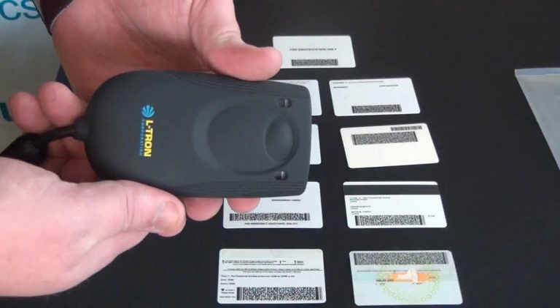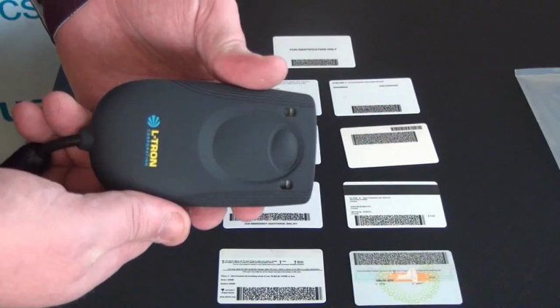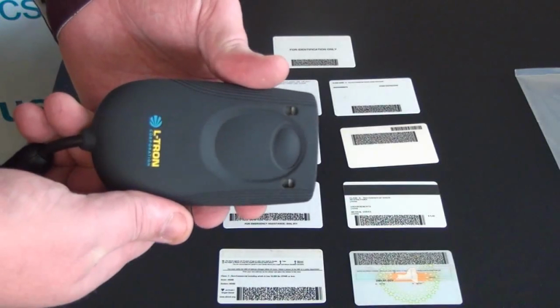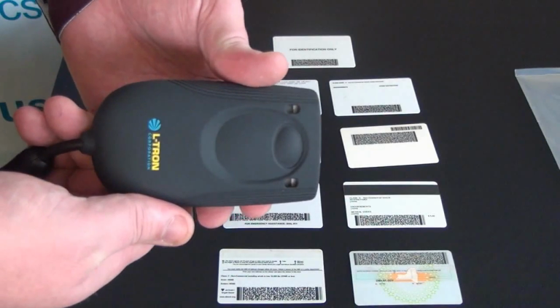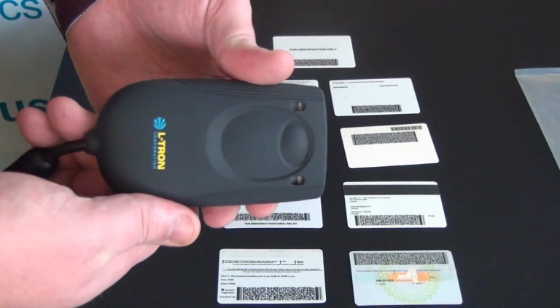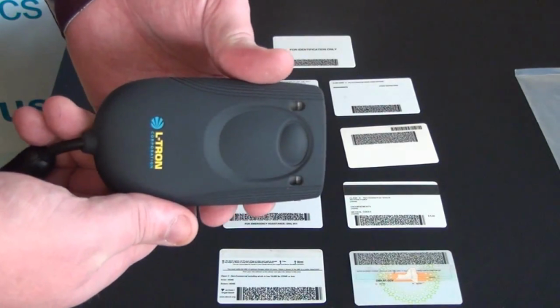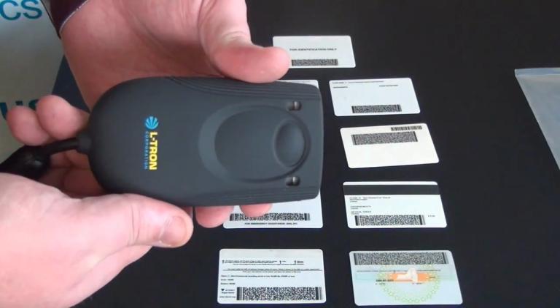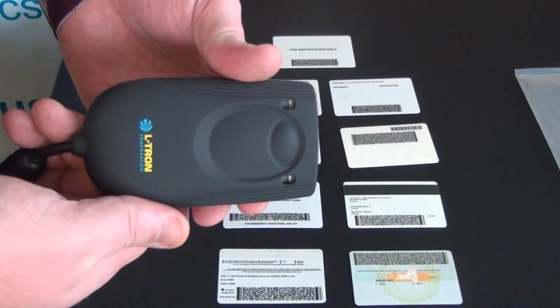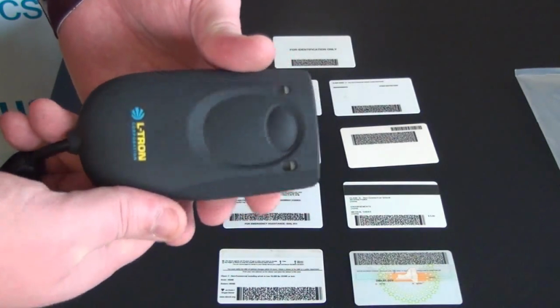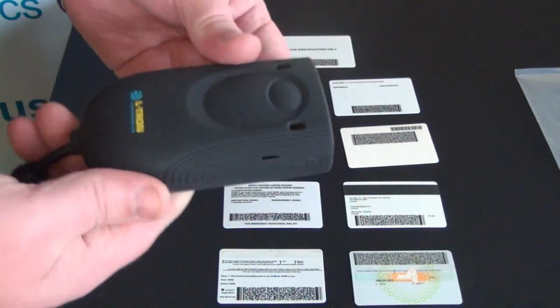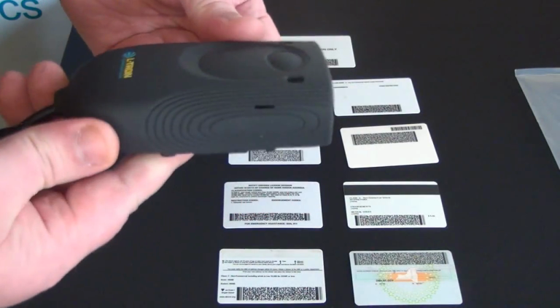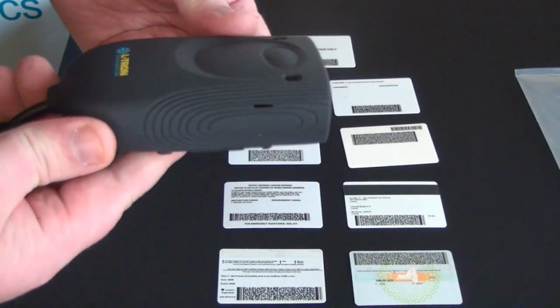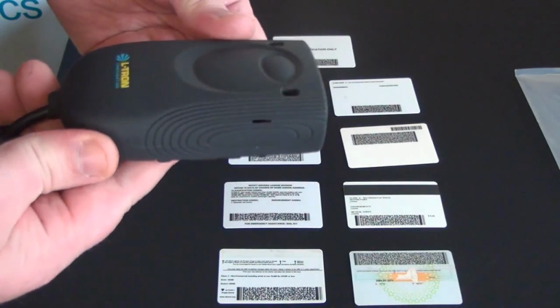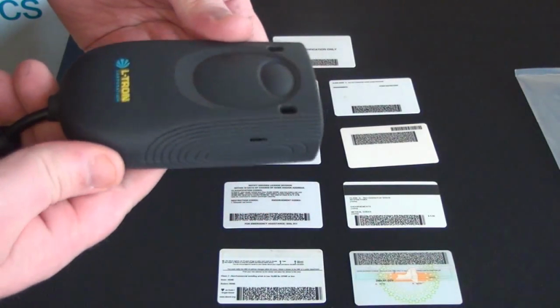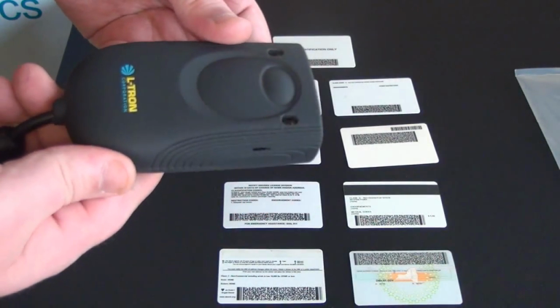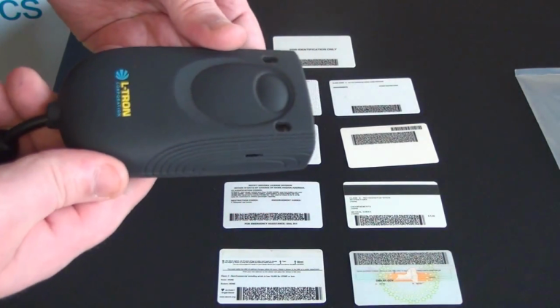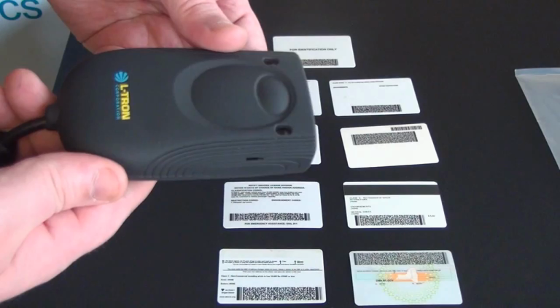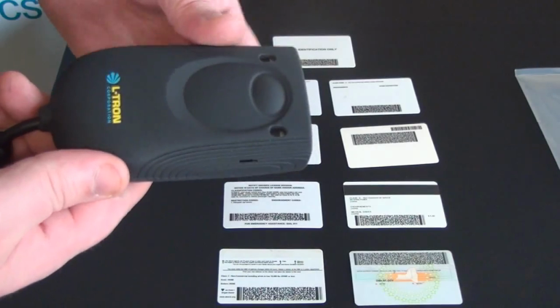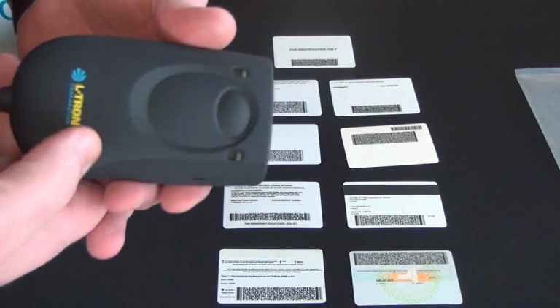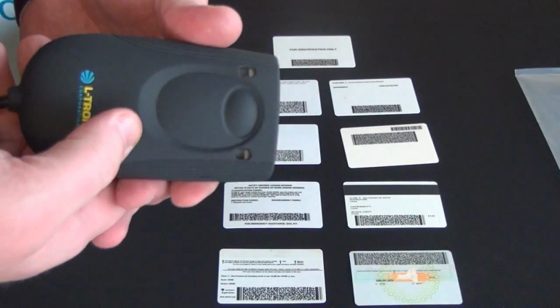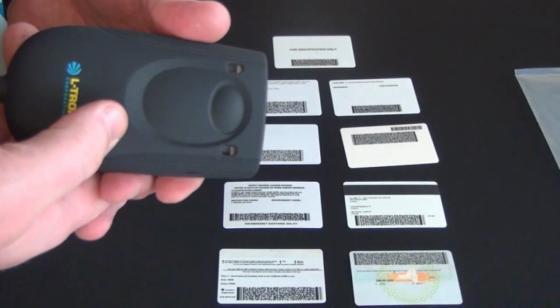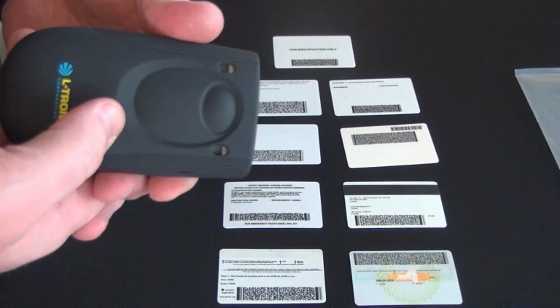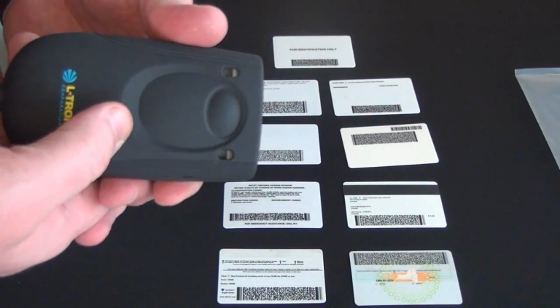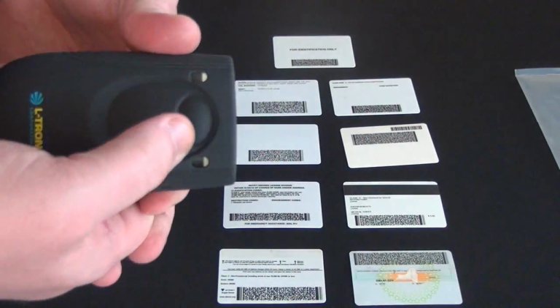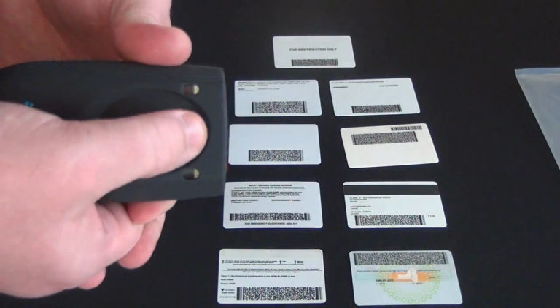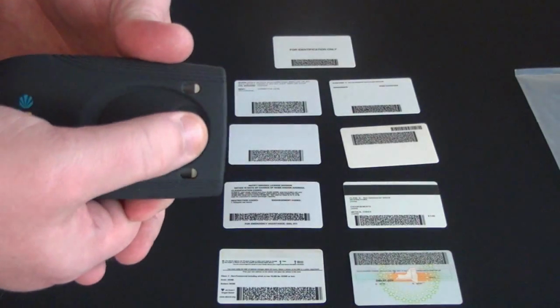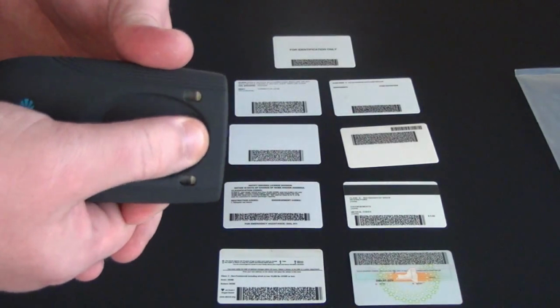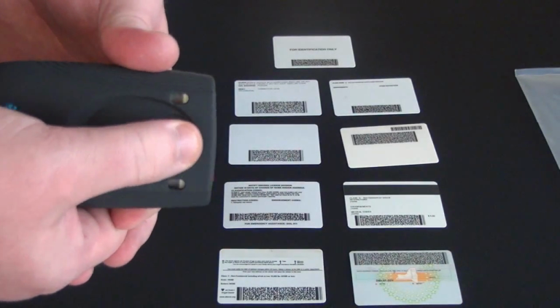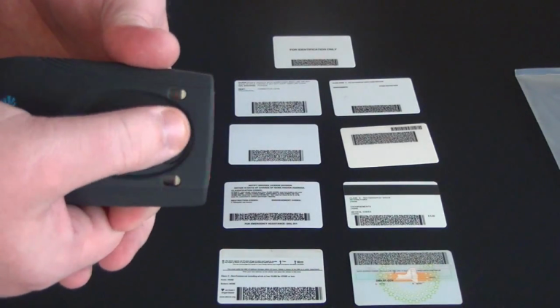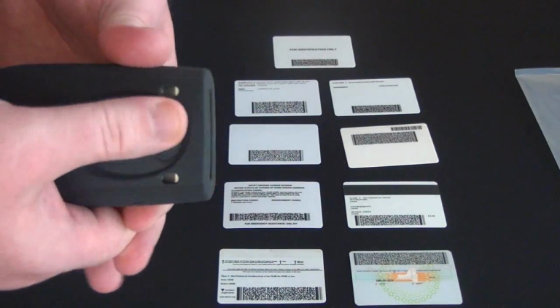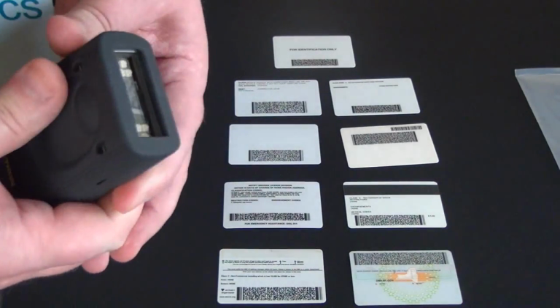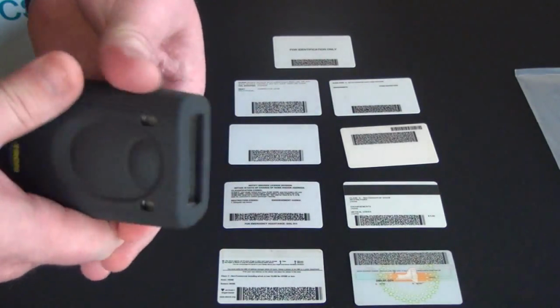The 4910LR is a little bit longer in overall length than its predecessor, the 4810LR. The scan trigger is a little bit more forward on the scanner, up to the front of the engine.